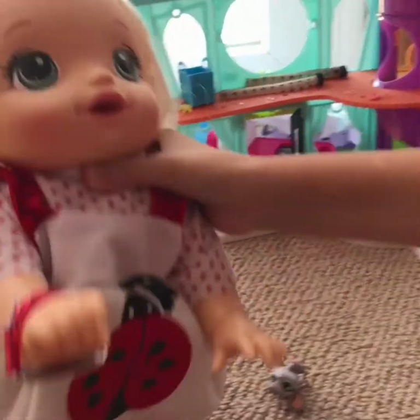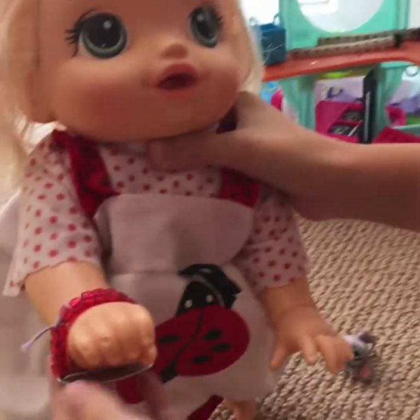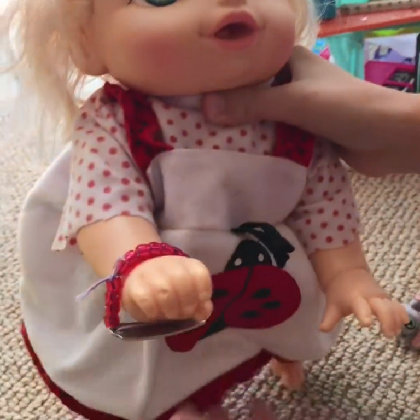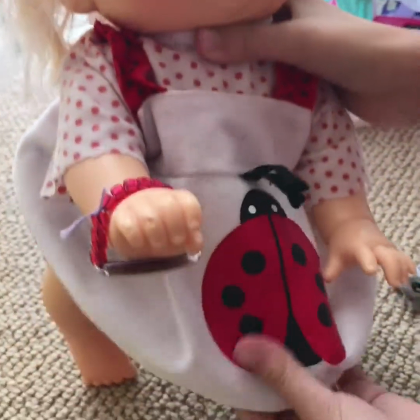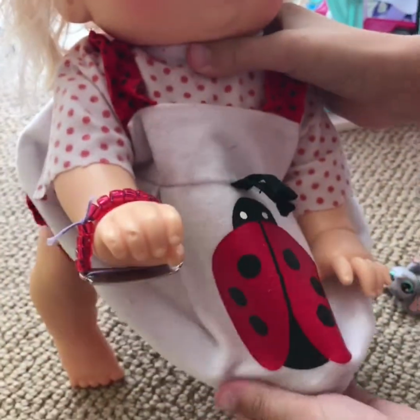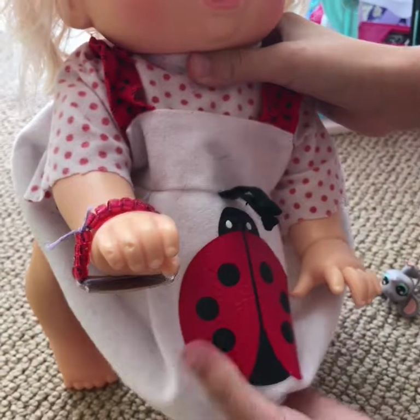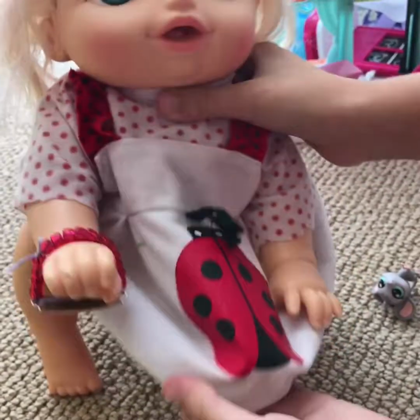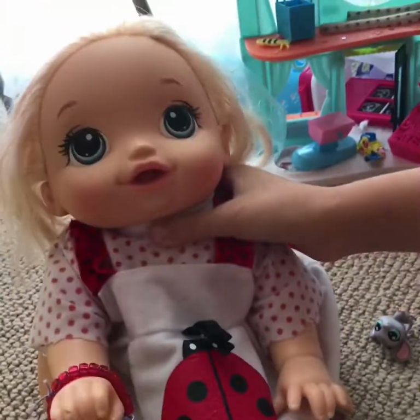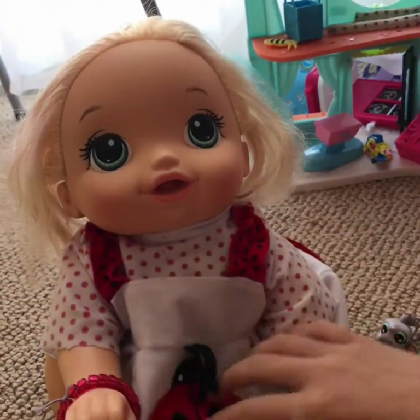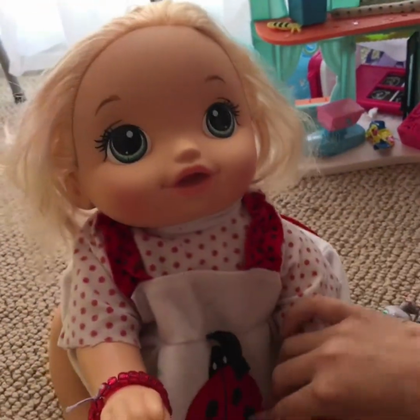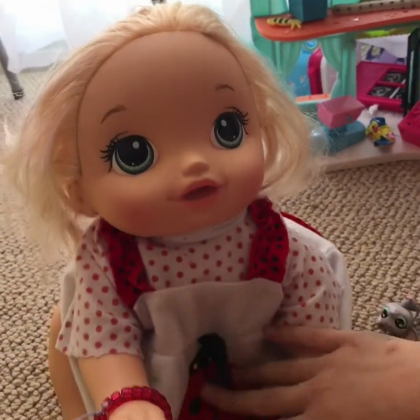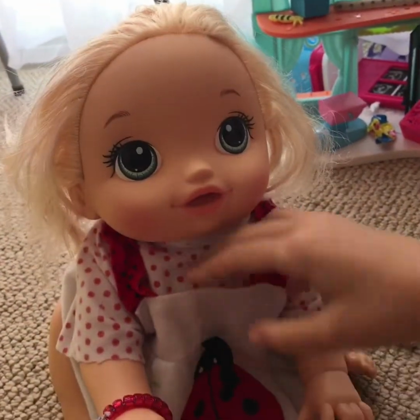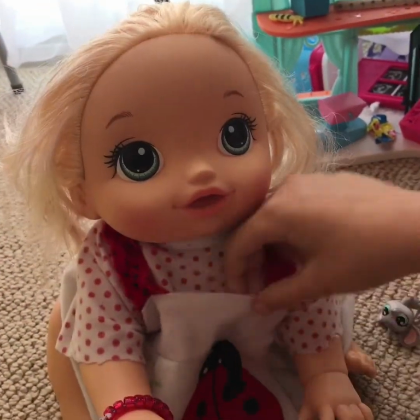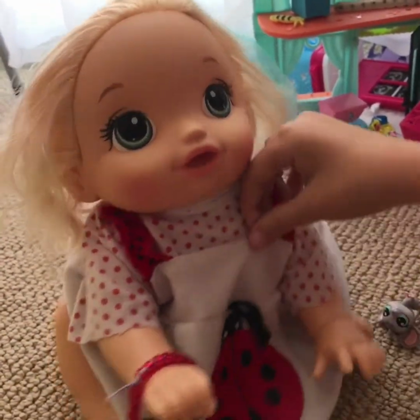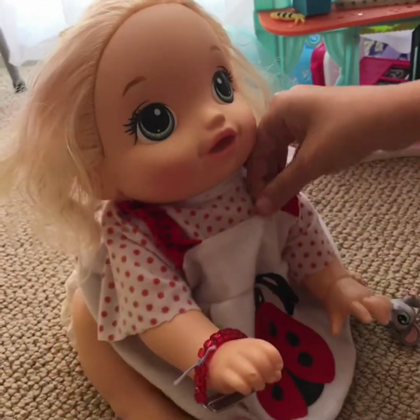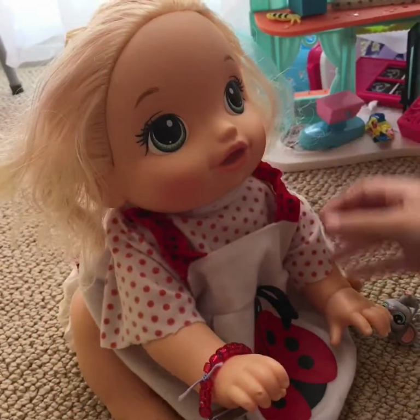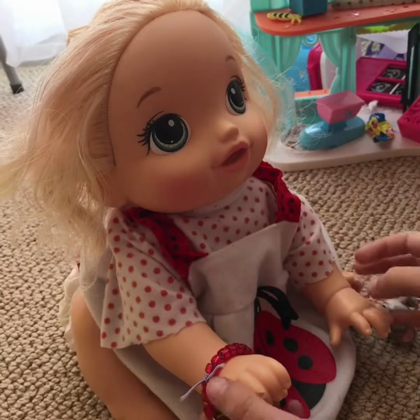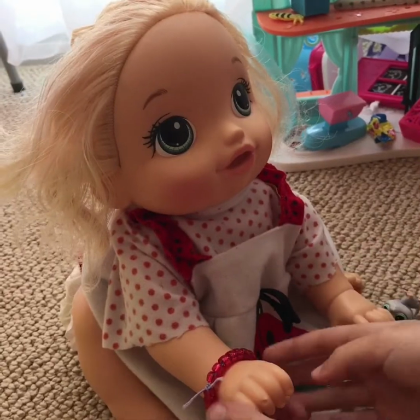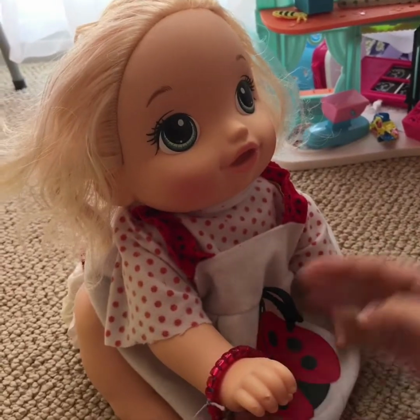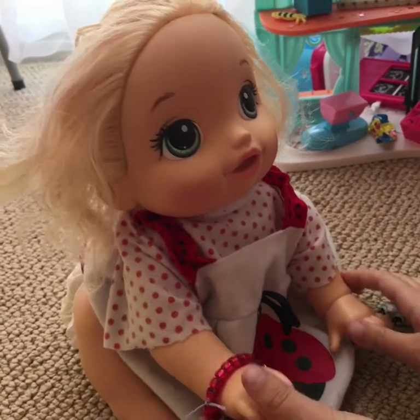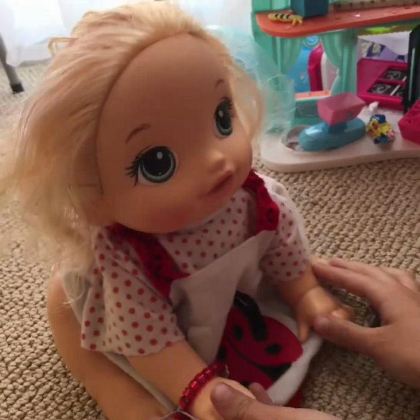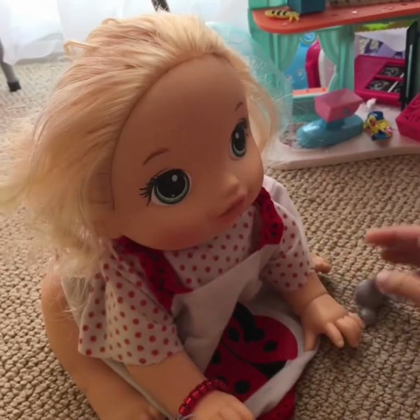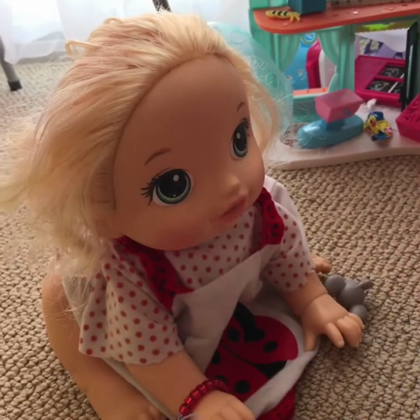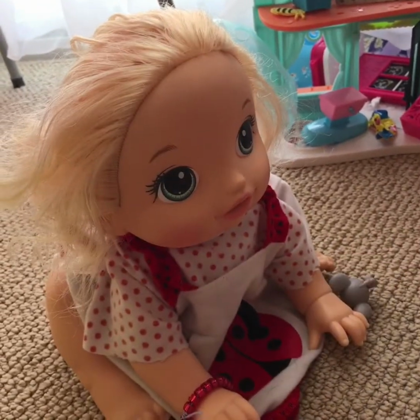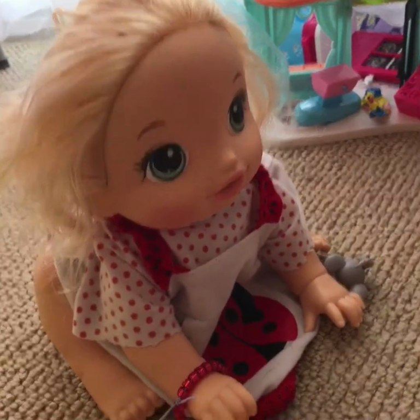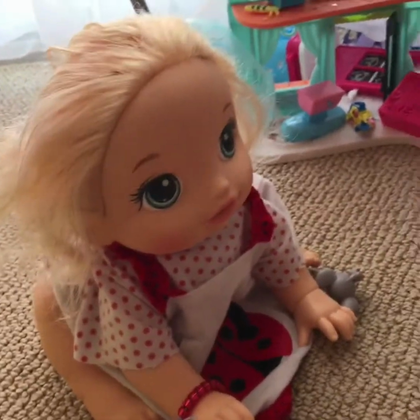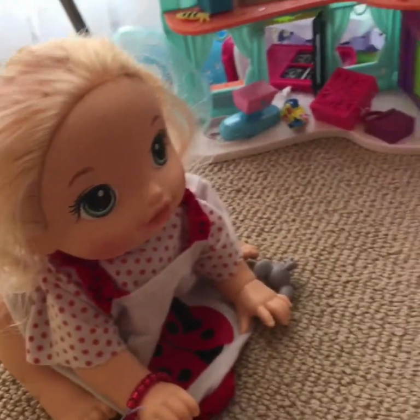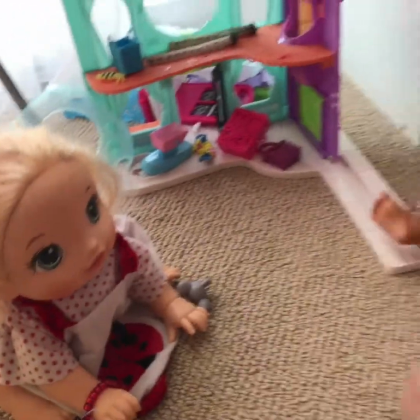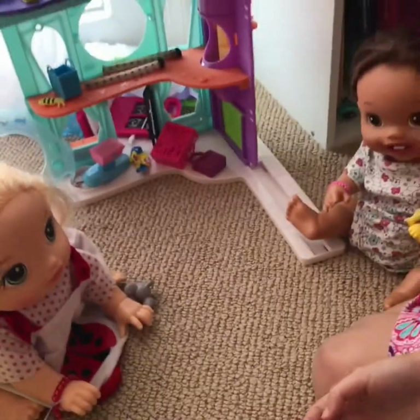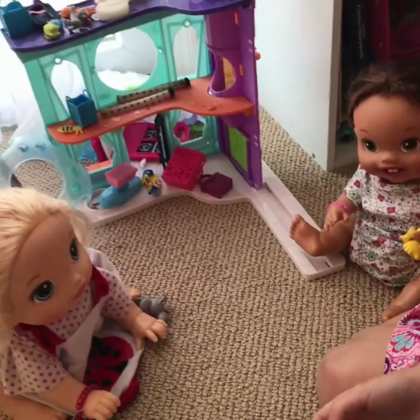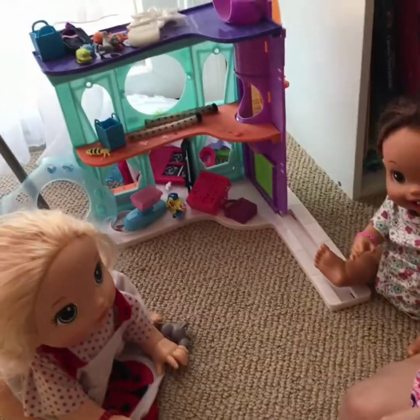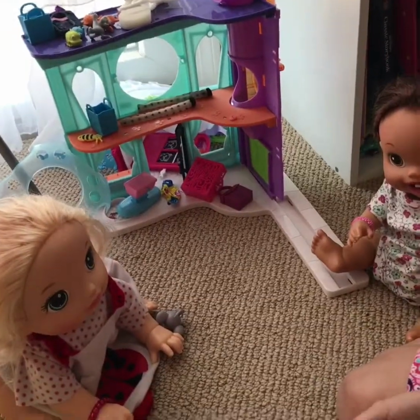Chloe is wearing a little ladybug dress that she also really loves — she also wears this dress to her flying class. Next we are going to move on to the twins, Emily and Evie.